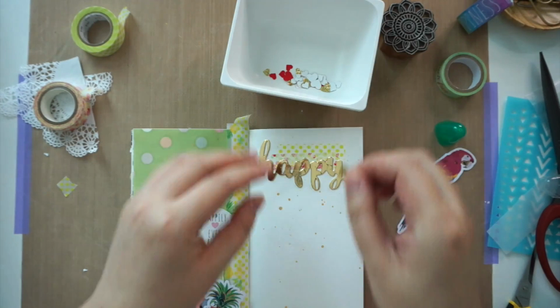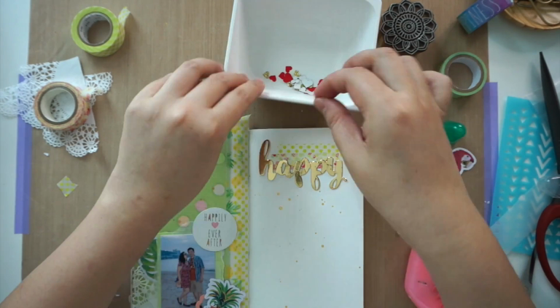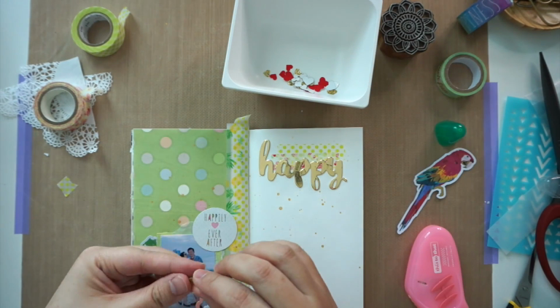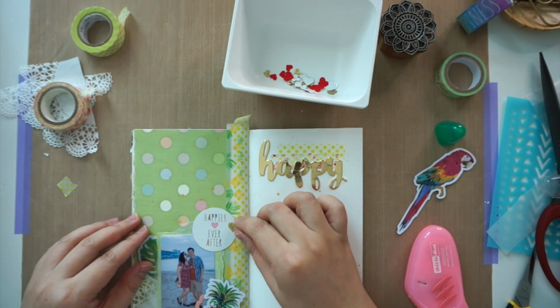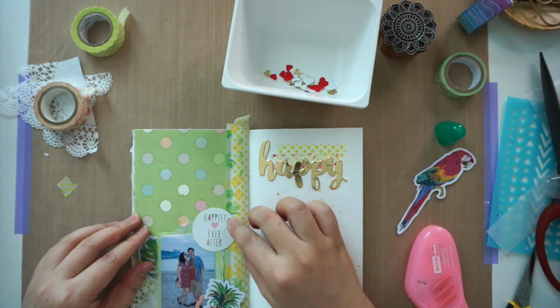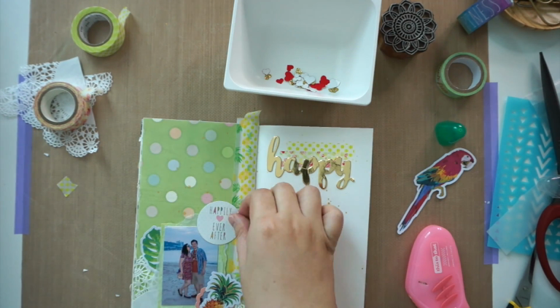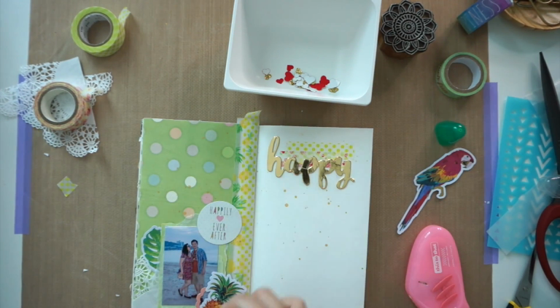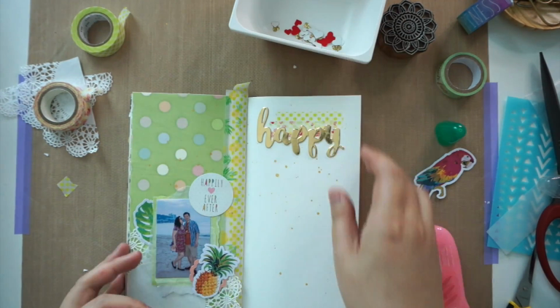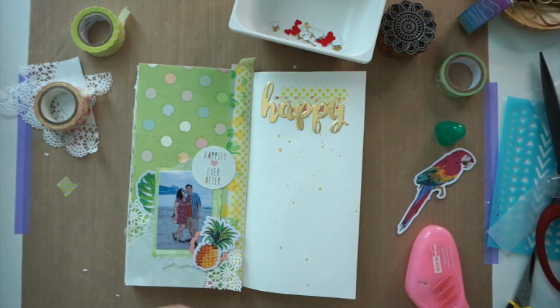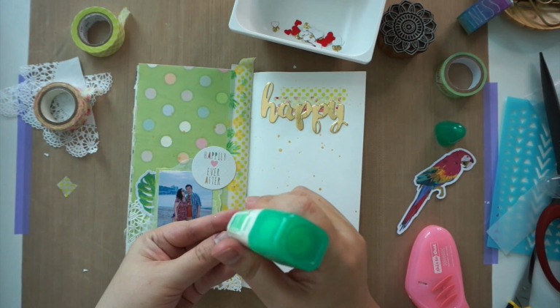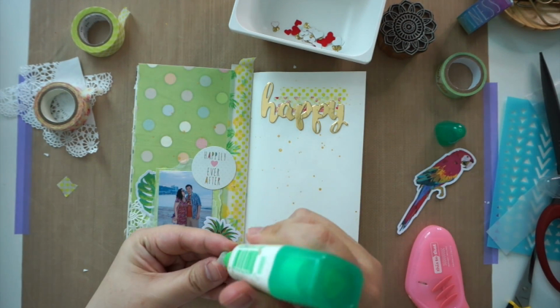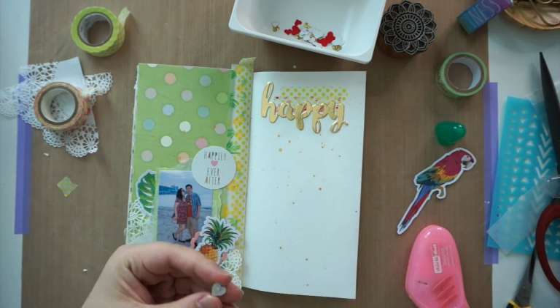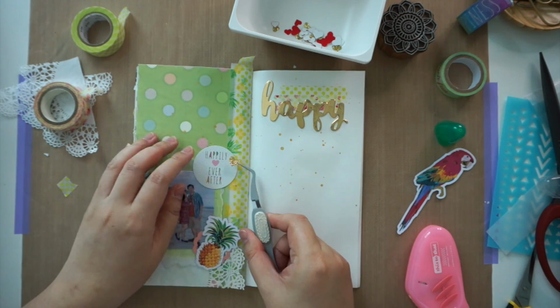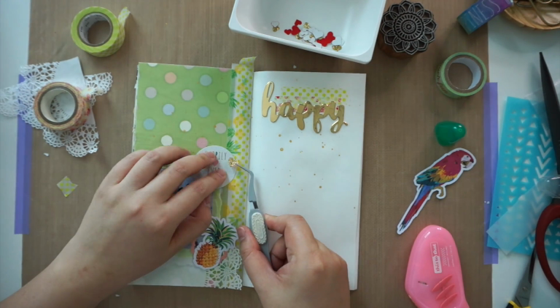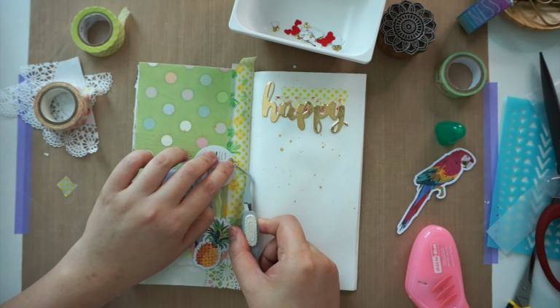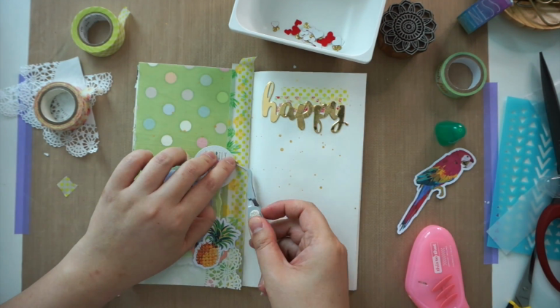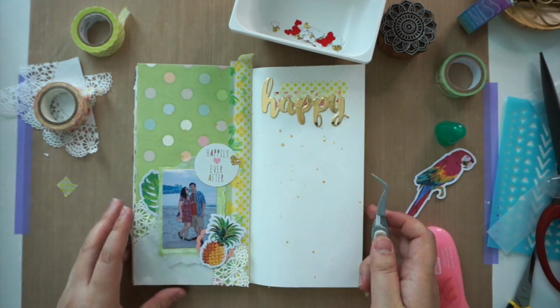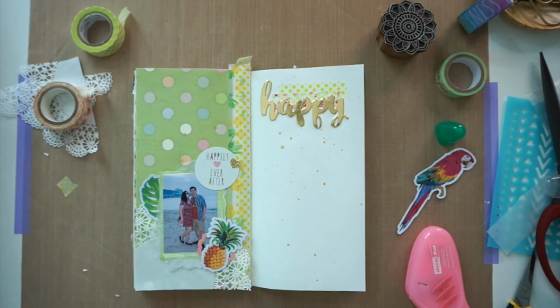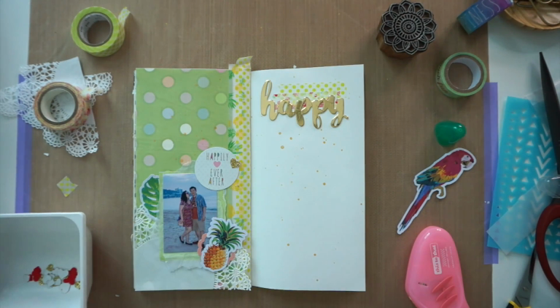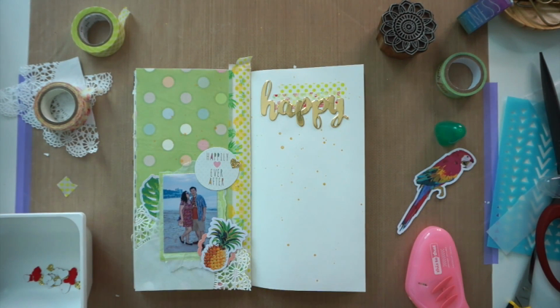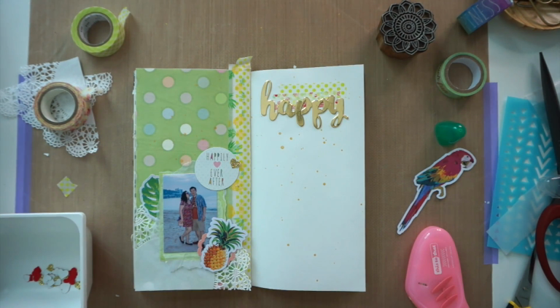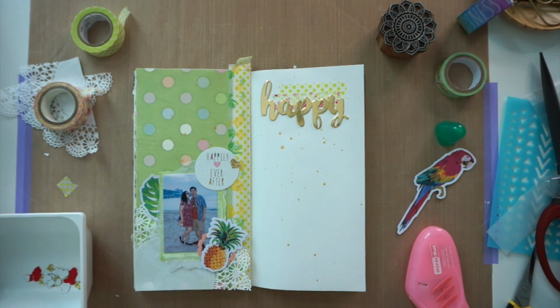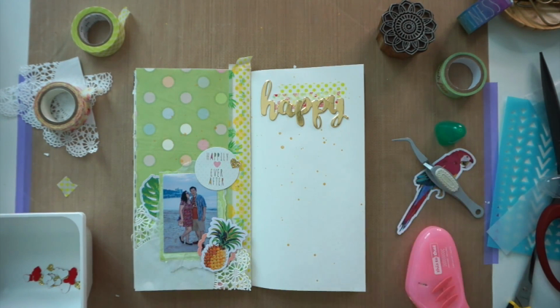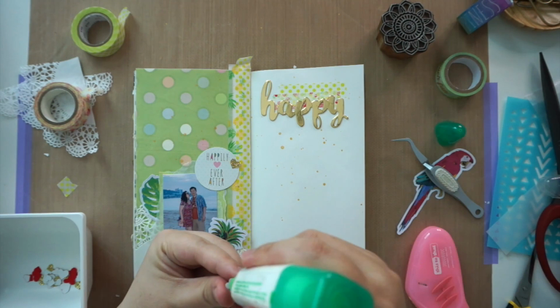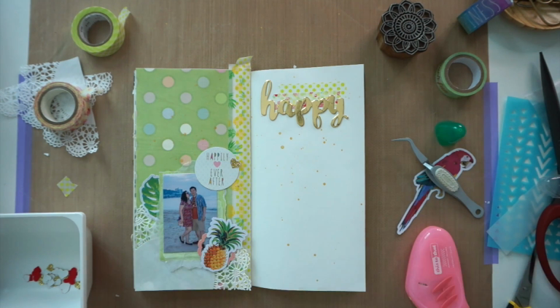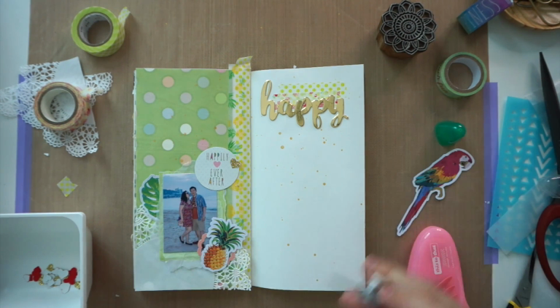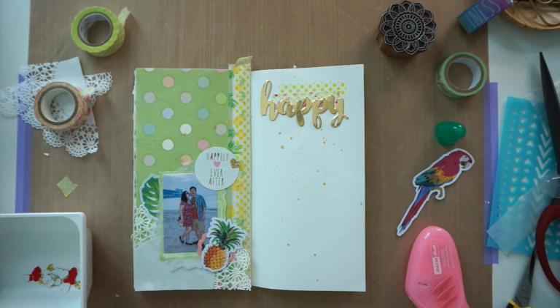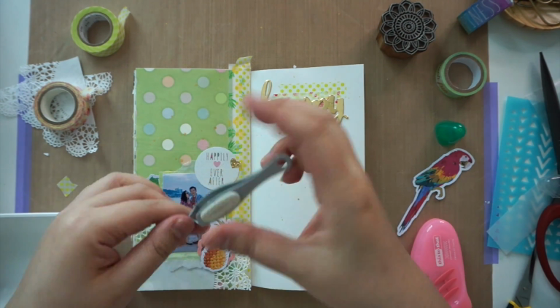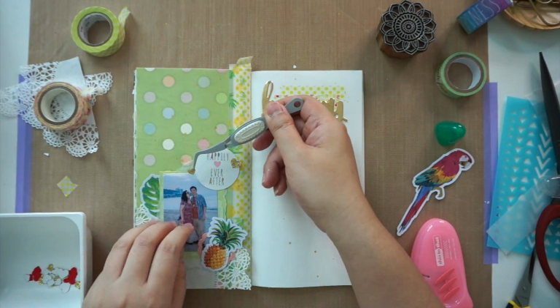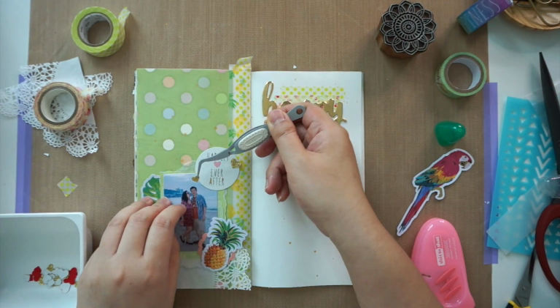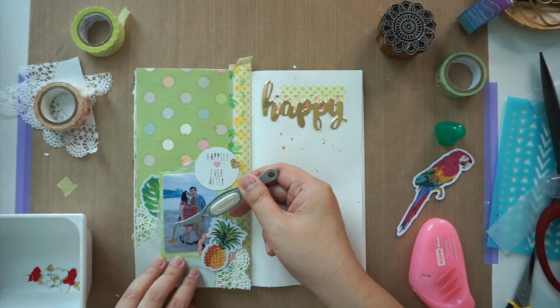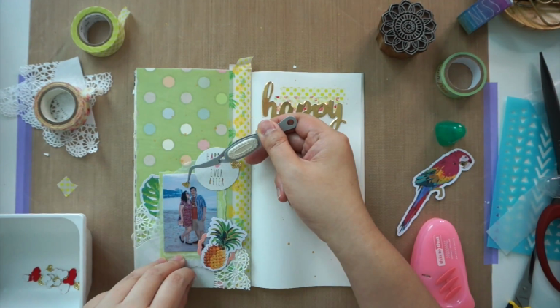After sticking down the main elements, I added a few gold glitter hearts that I punched out with a Martha Stewart heart punch. I stuck them down with my favorite liquid glue by Tombow.